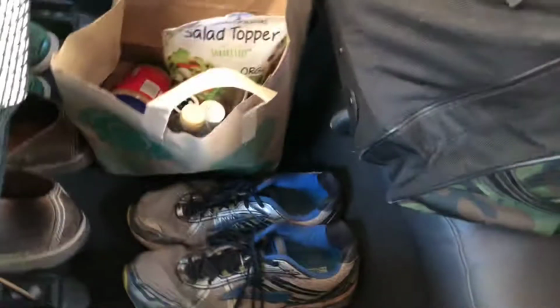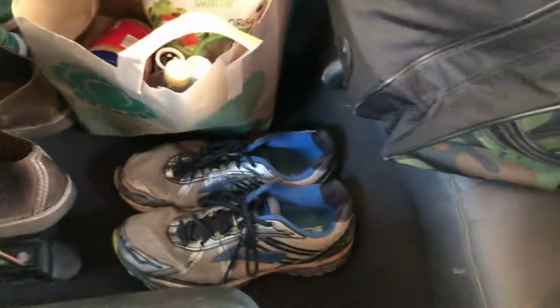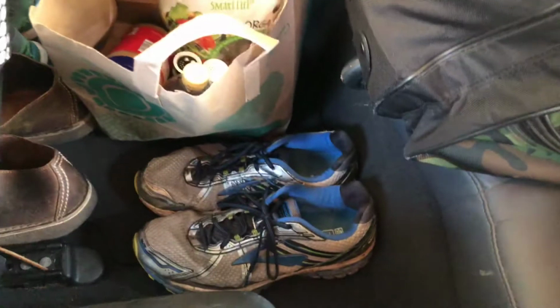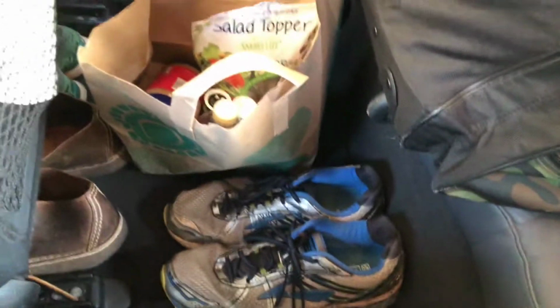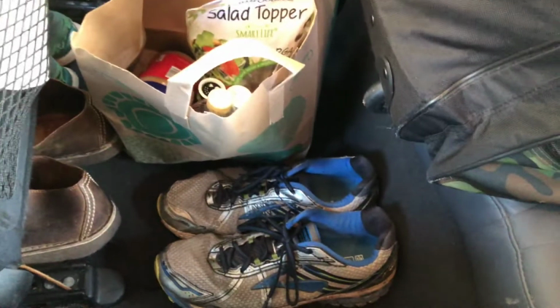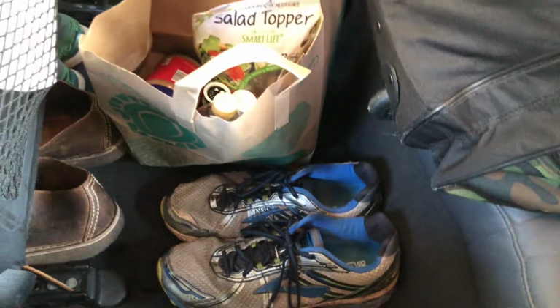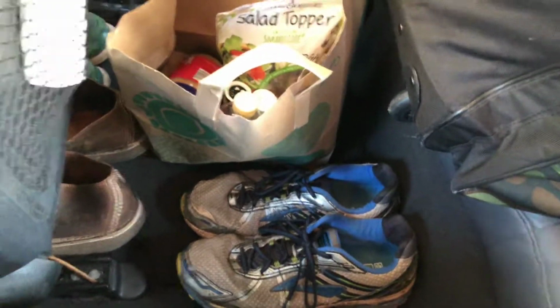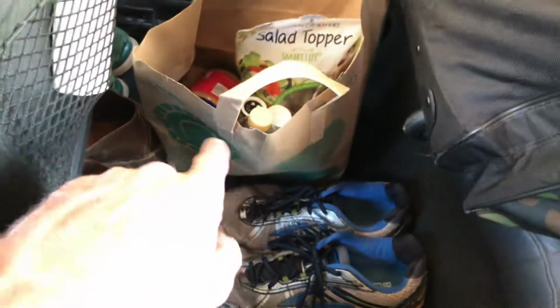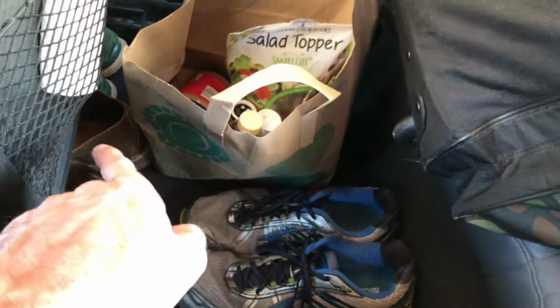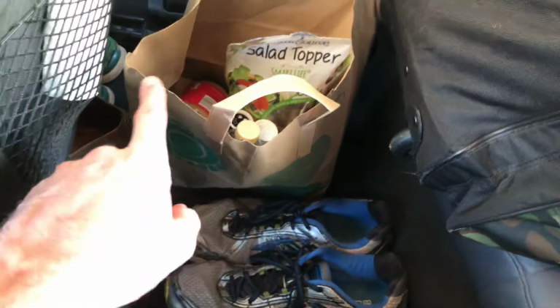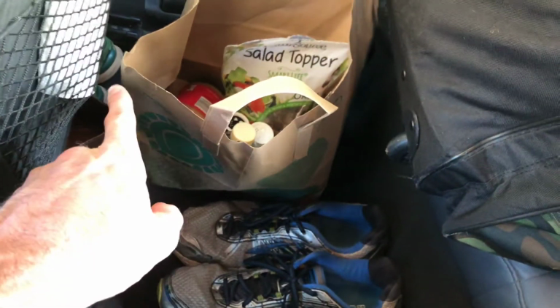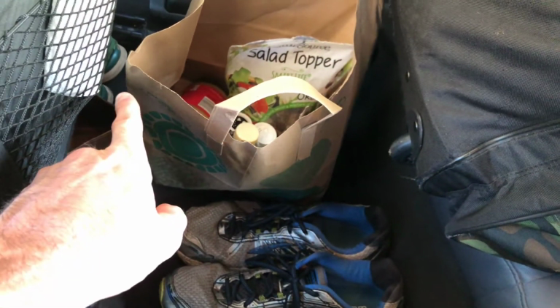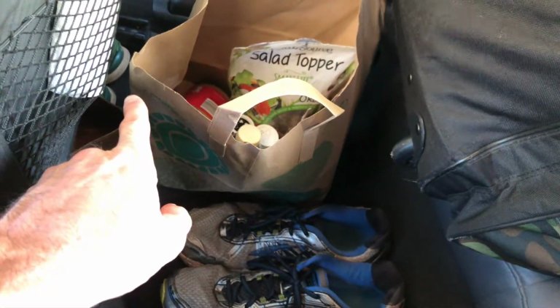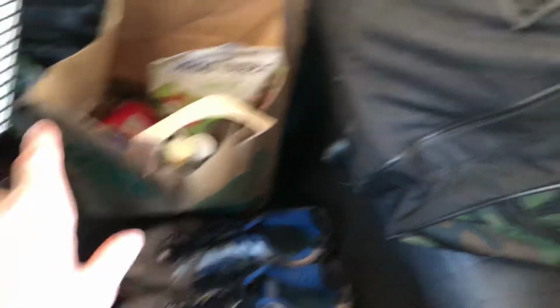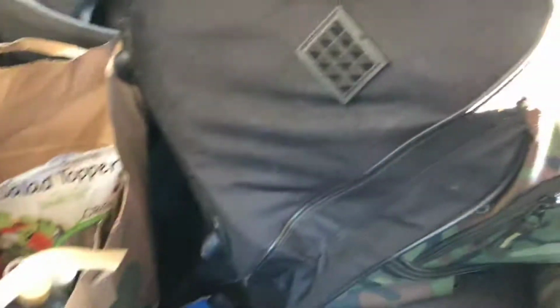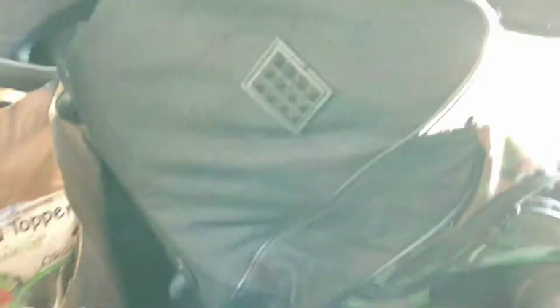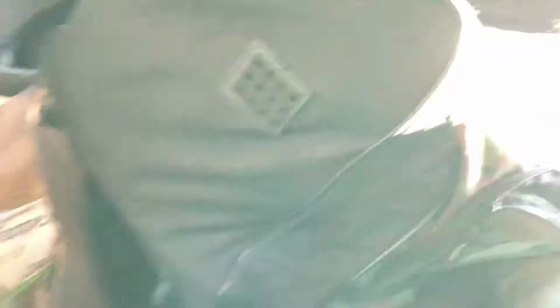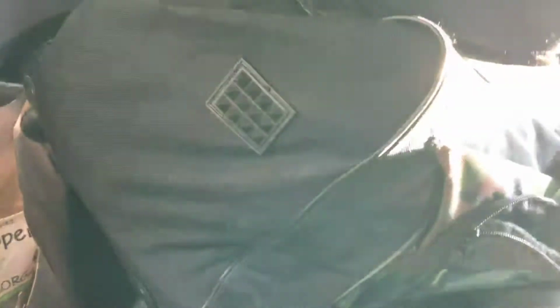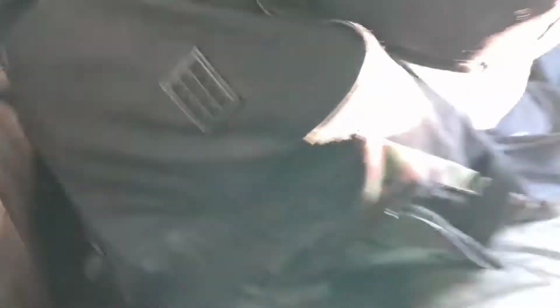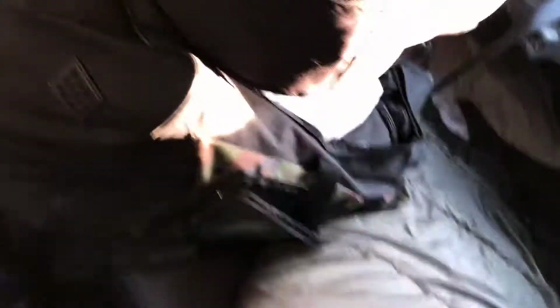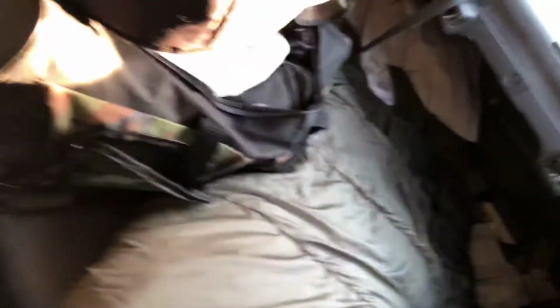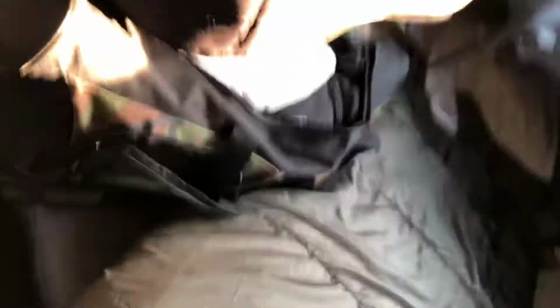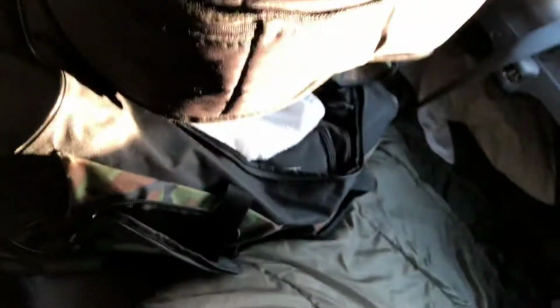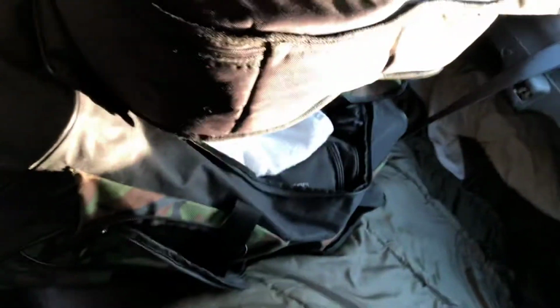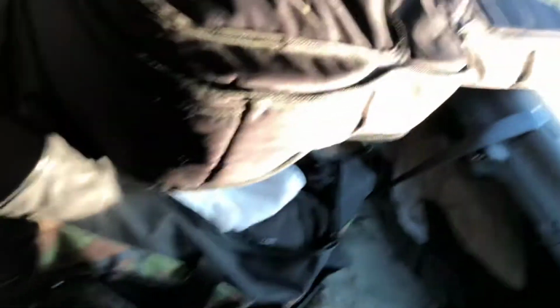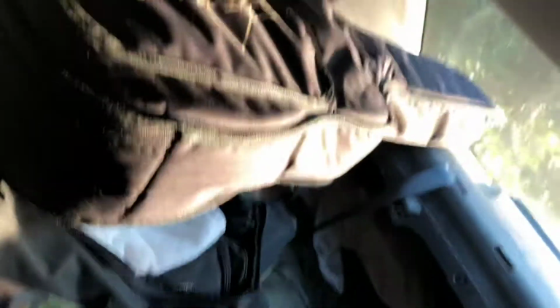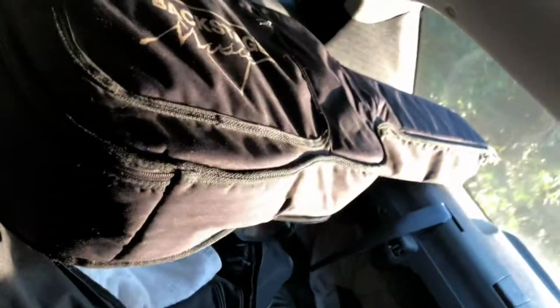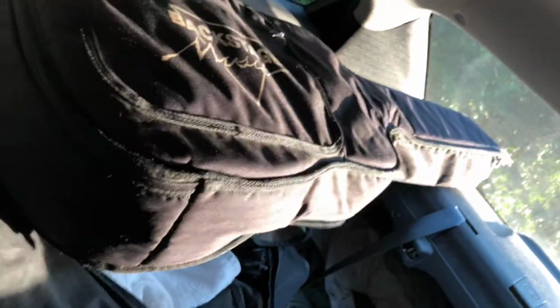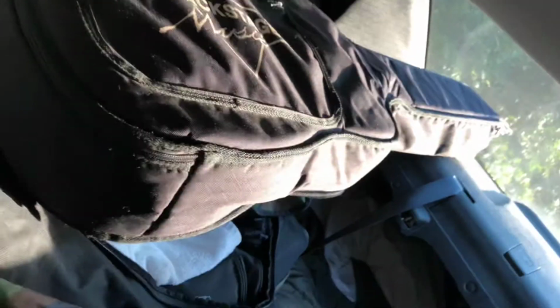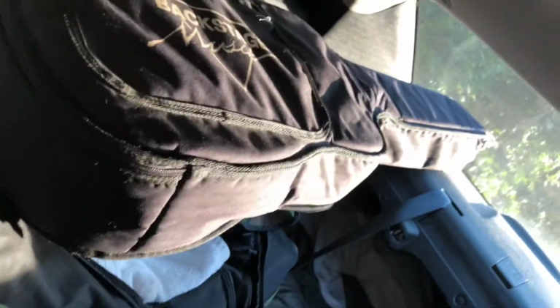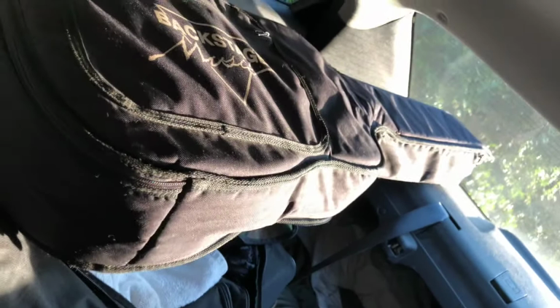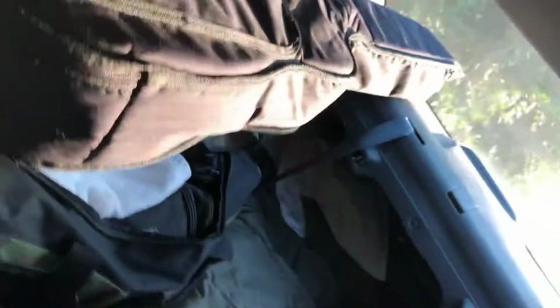Here's my shoes — I've got my tennis shoes, I've got my boots, I've got my running shoes over there, I've got my big bag of clothes, and I've got a guitar case with a guitar inside.